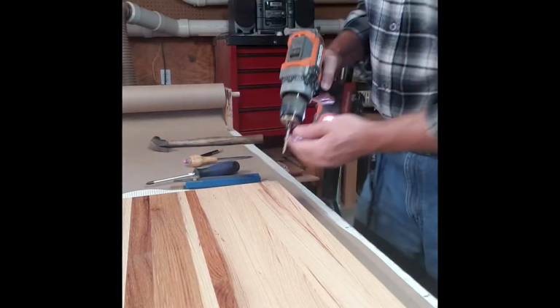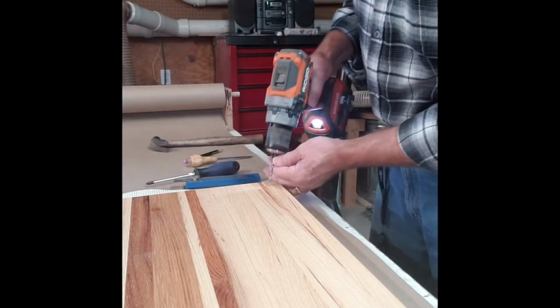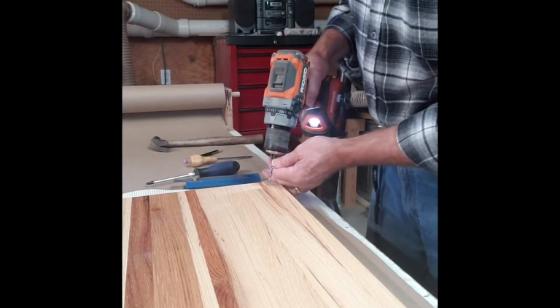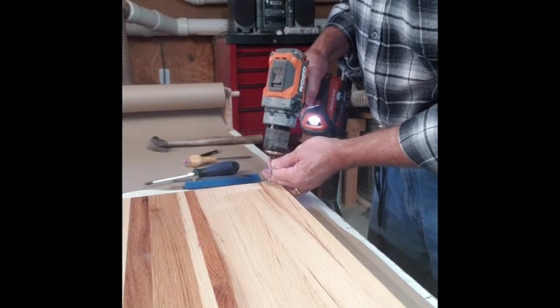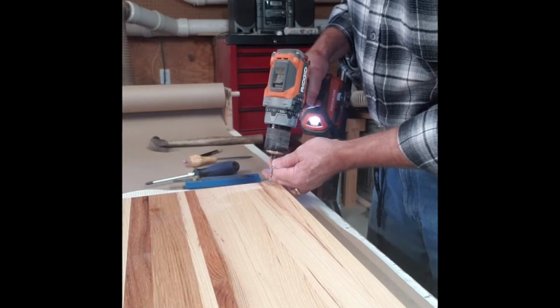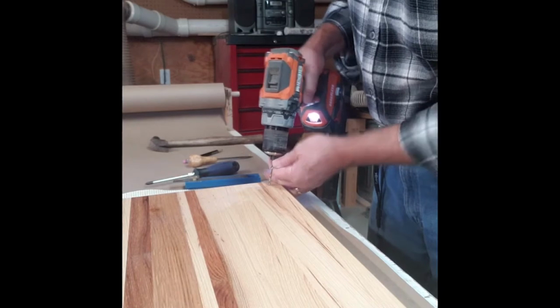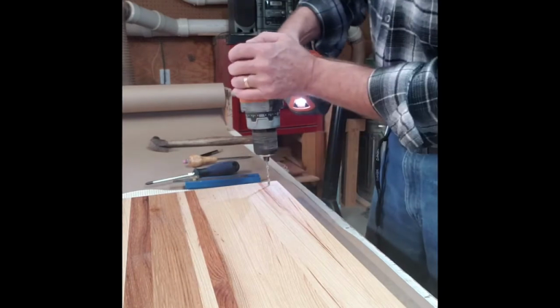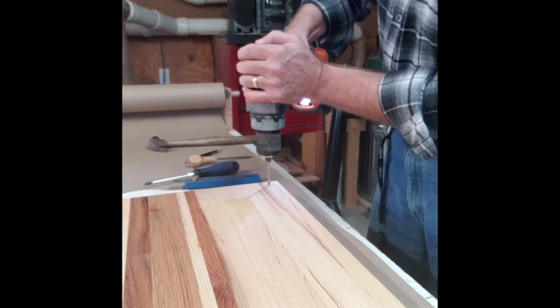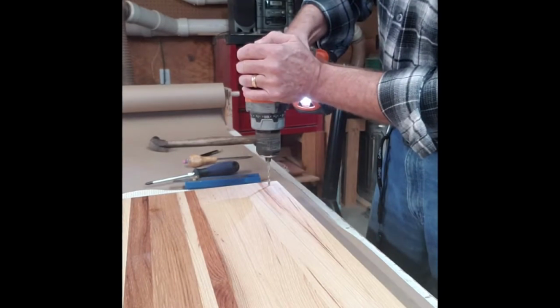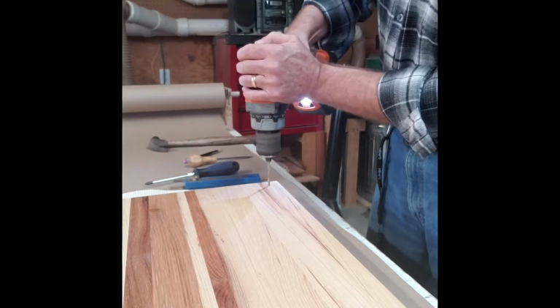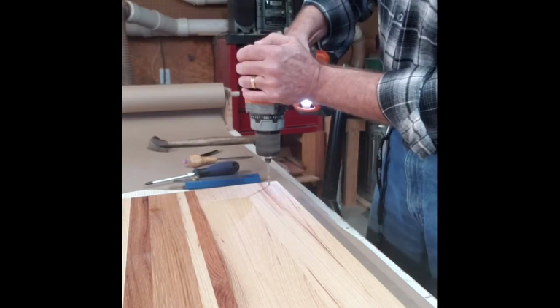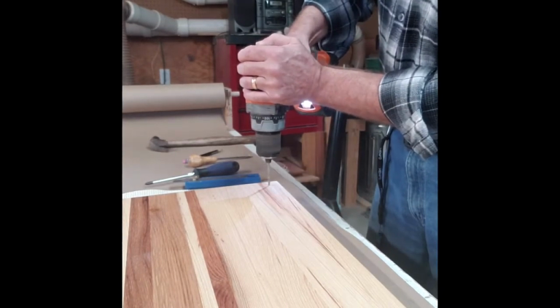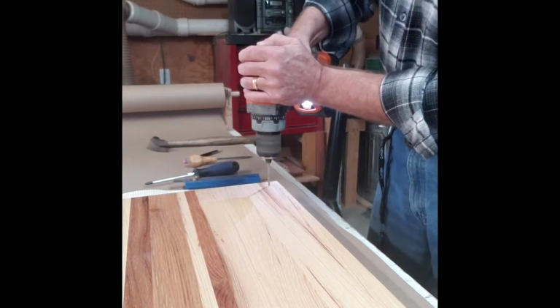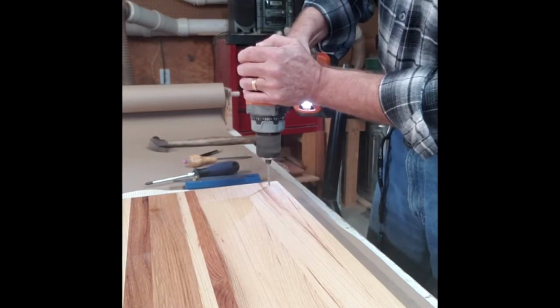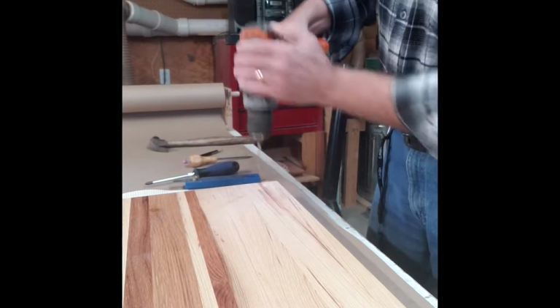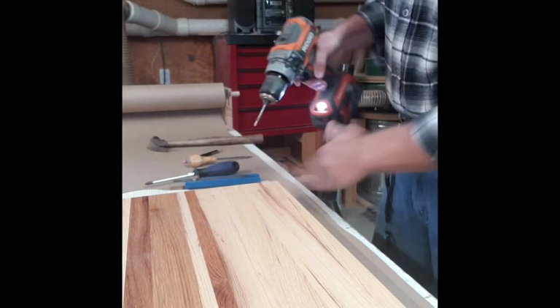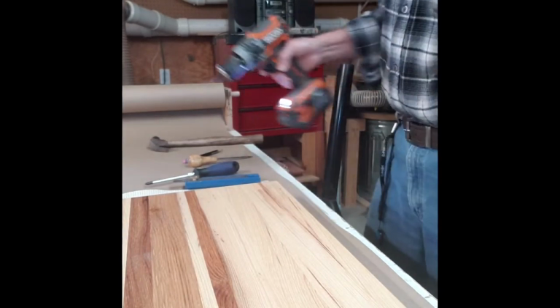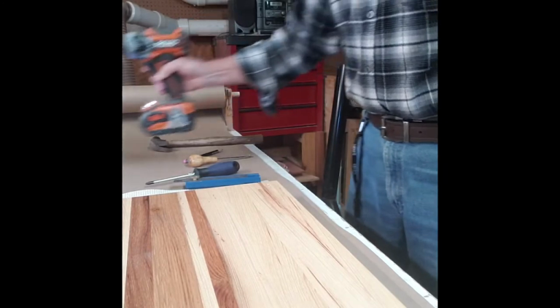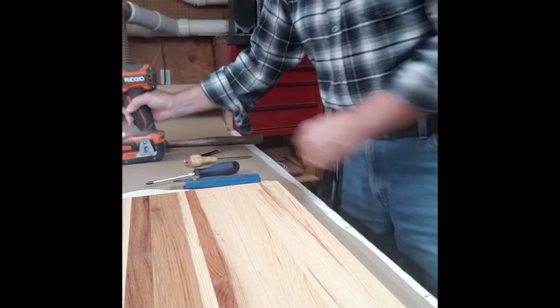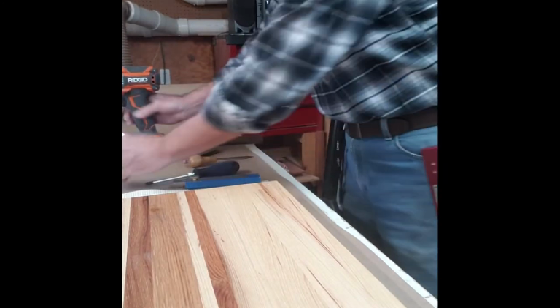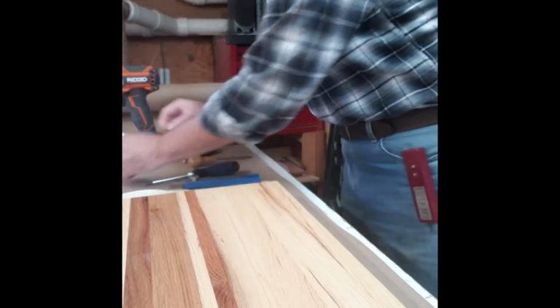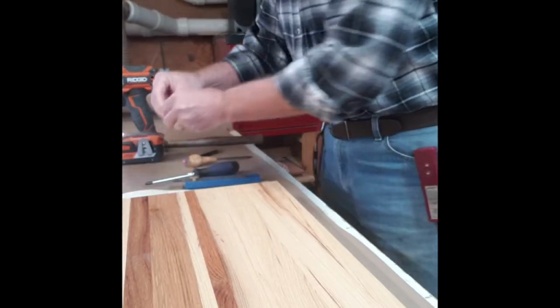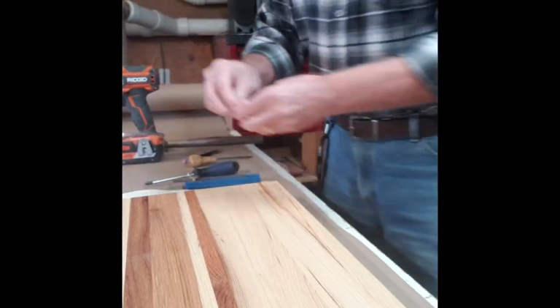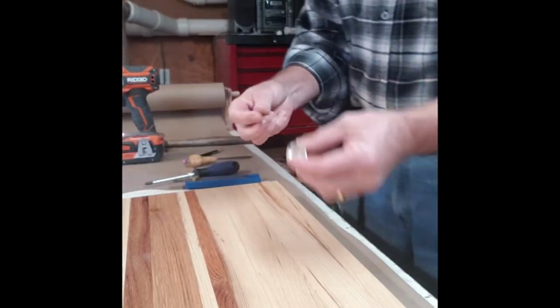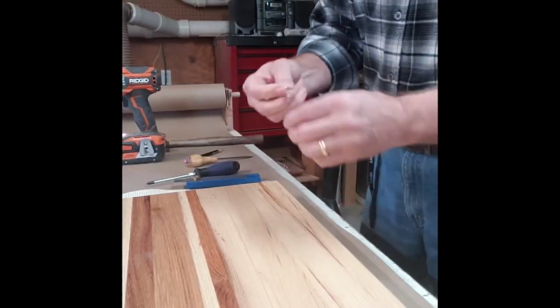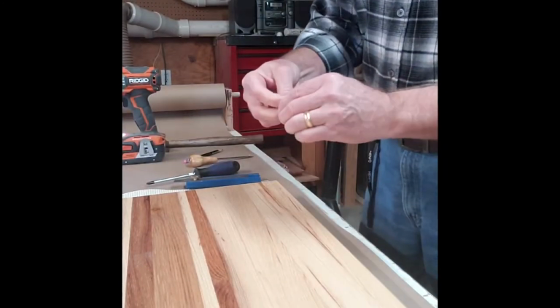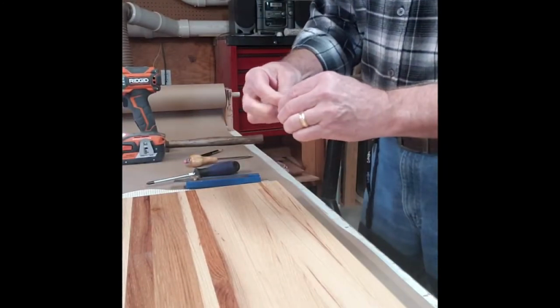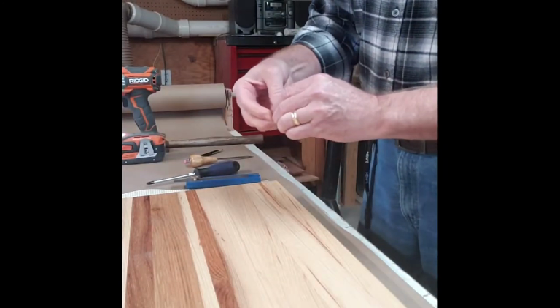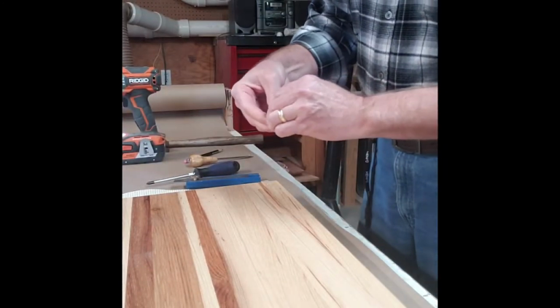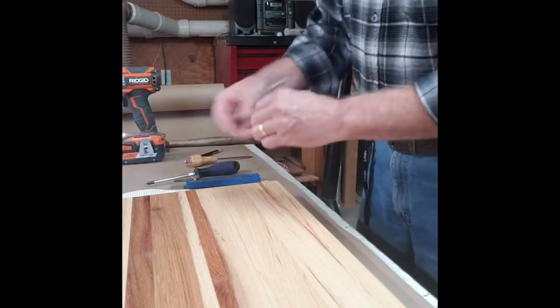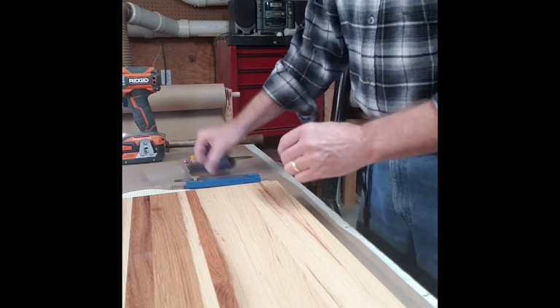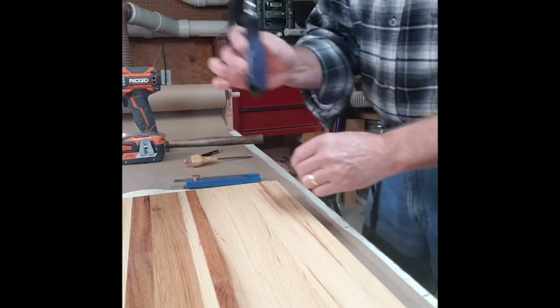Use my Ridgid drill driver to set that pilot hole so I know exactly where I'm going to be. I don't go too deep — just deep enough — then grab my foot and insert the screw.